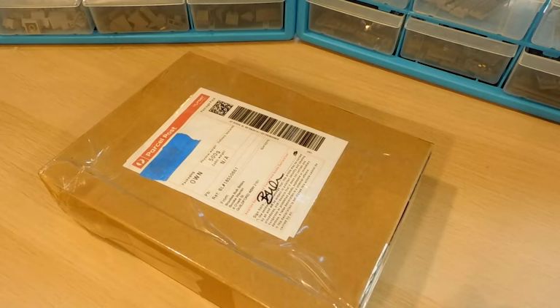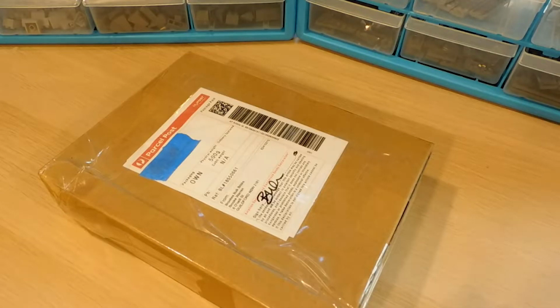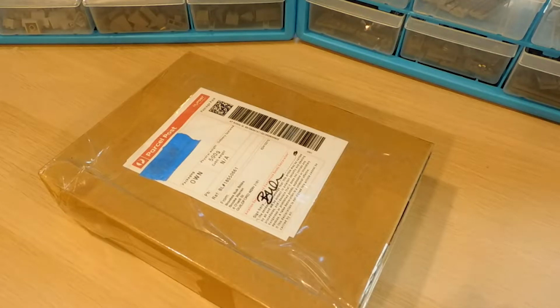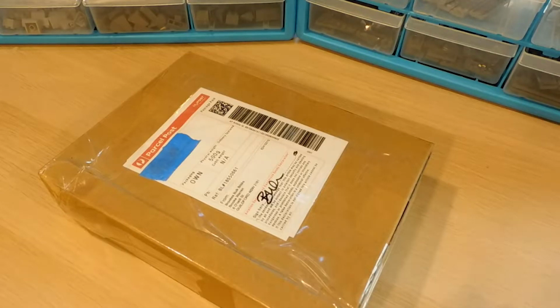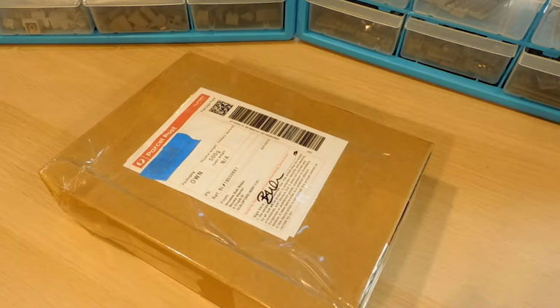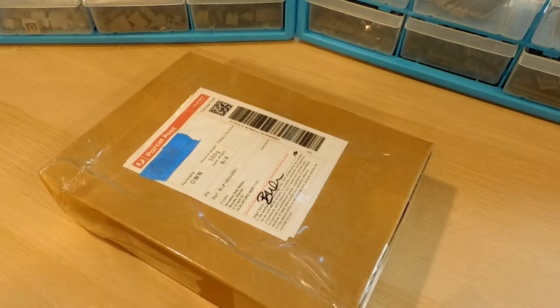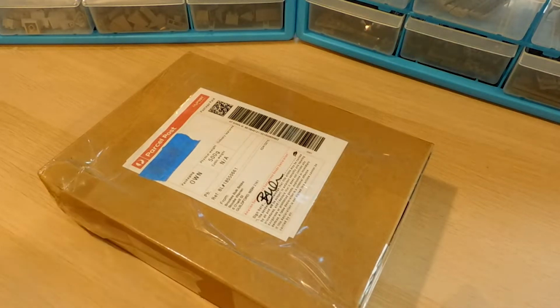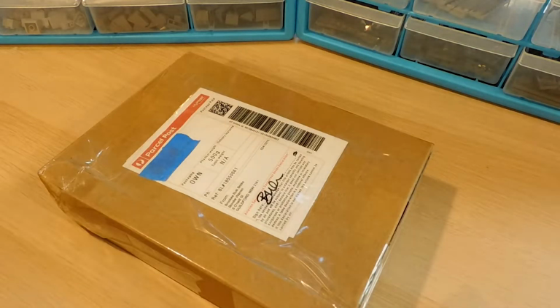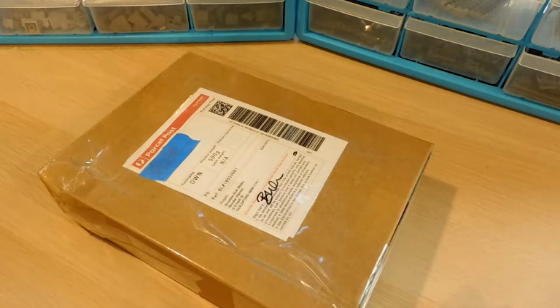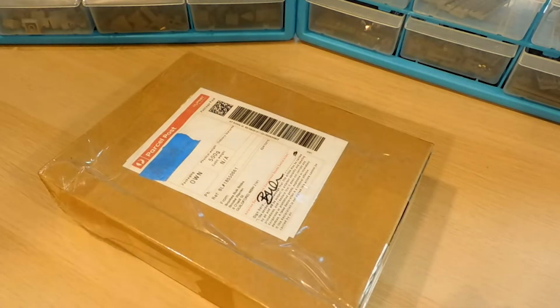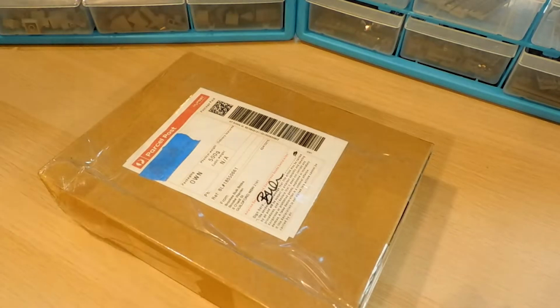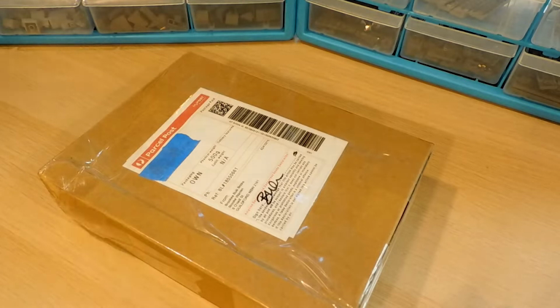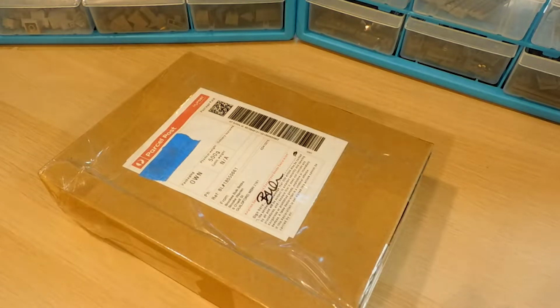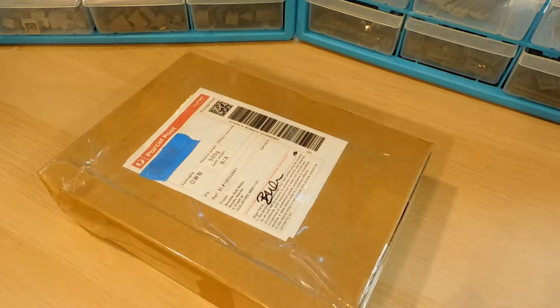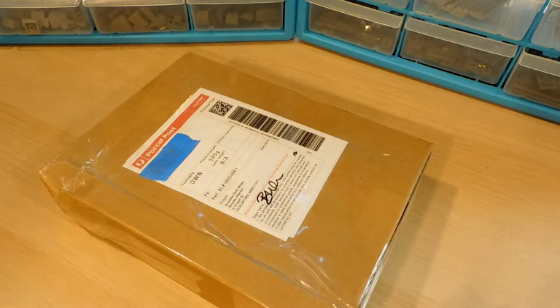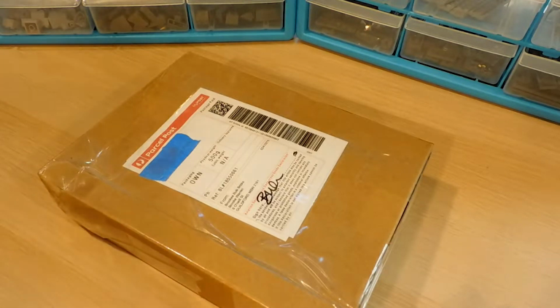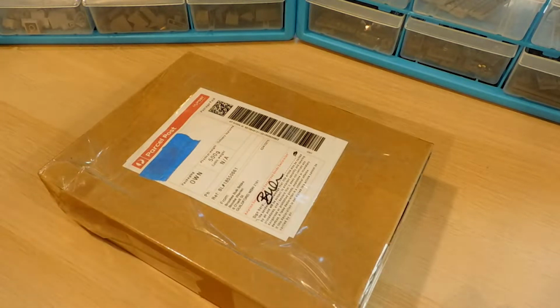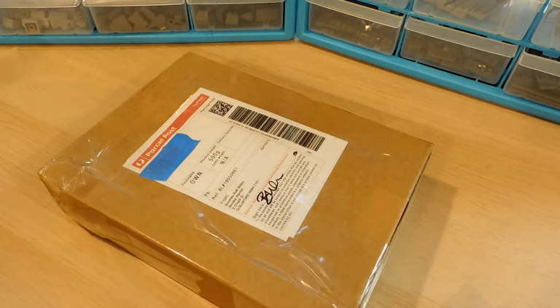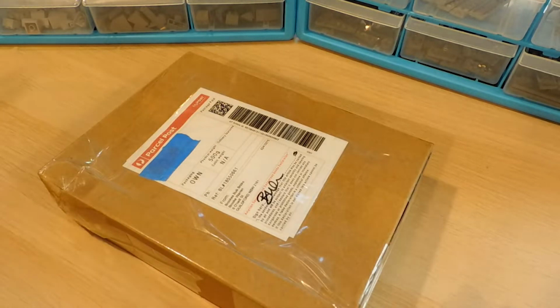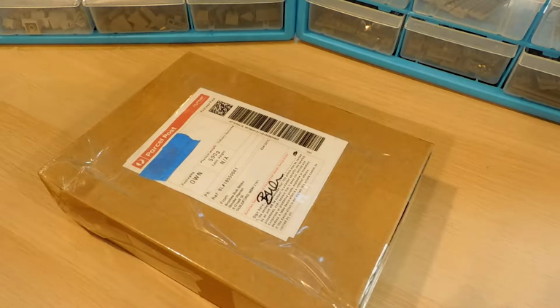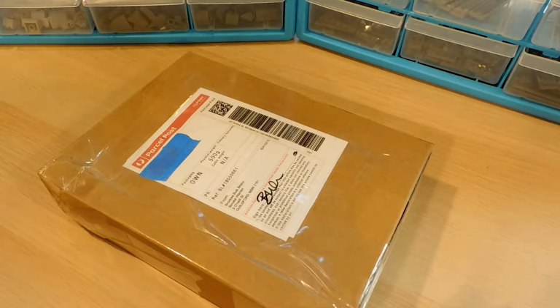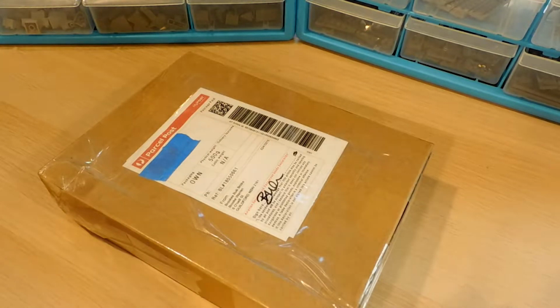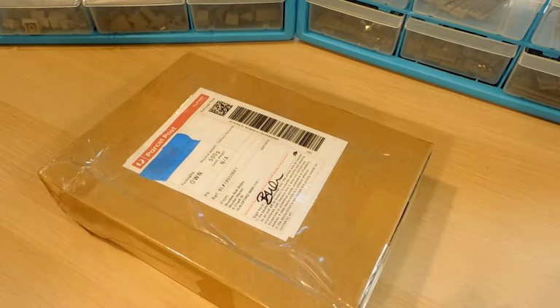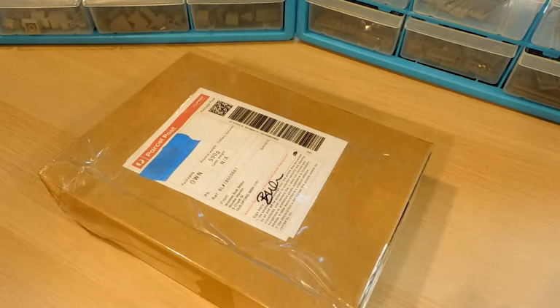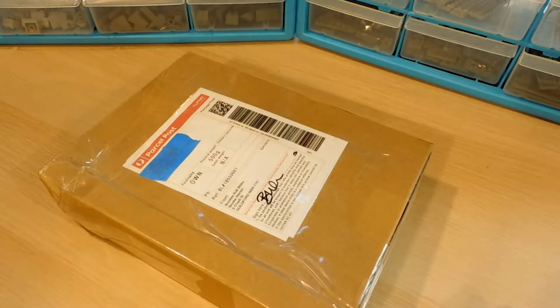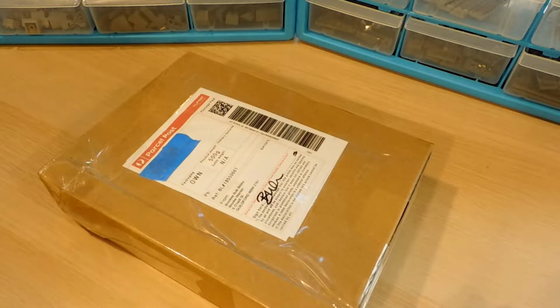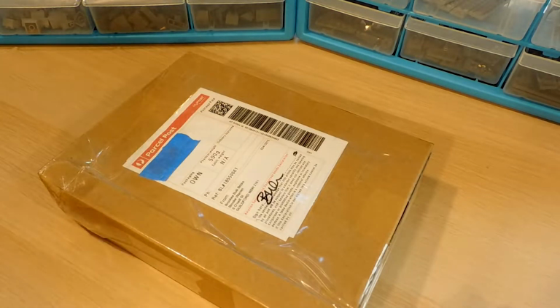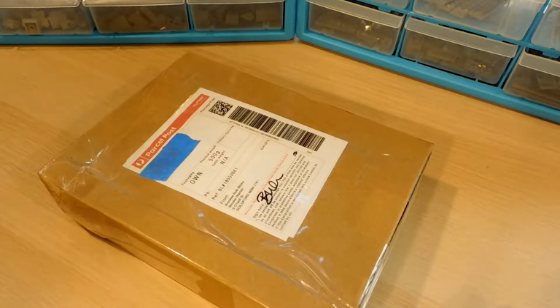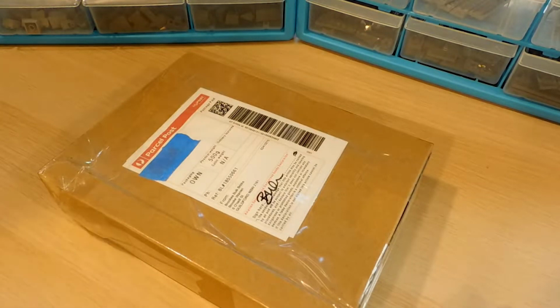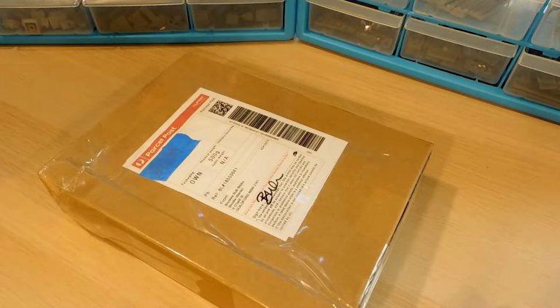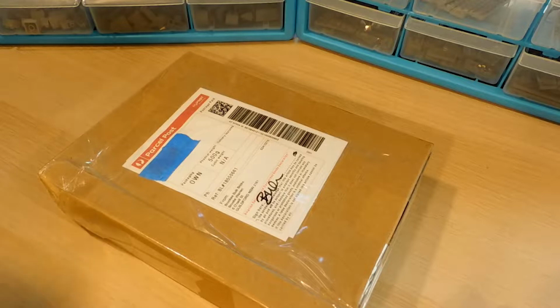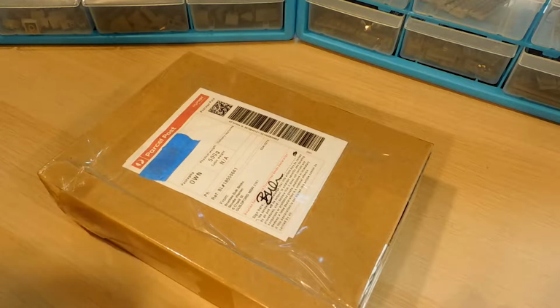G'day guys, it's Bogan Bricks here and welcome to the first ever Lego Bricklink haul on my channel. I'm super excited for this video. I've been wanting to get a haul like this for quite a while.